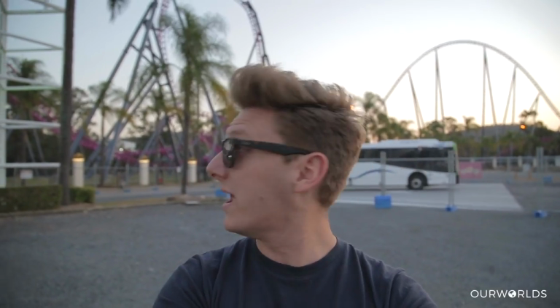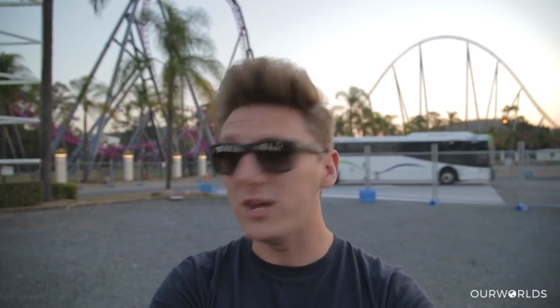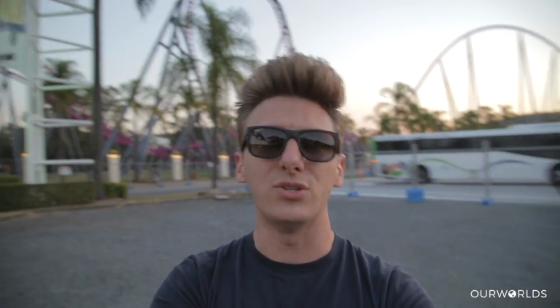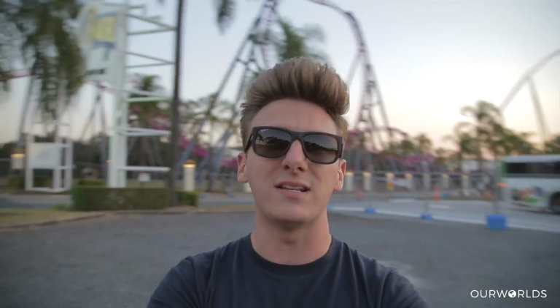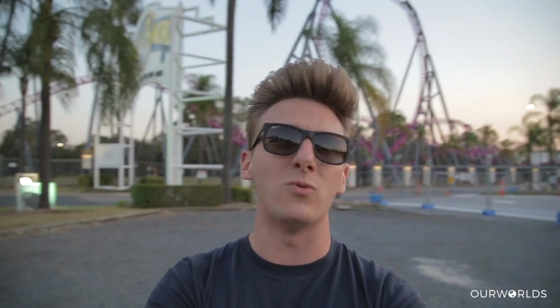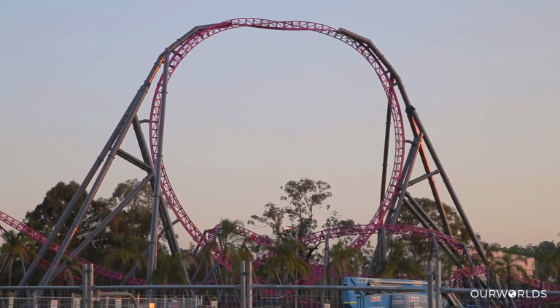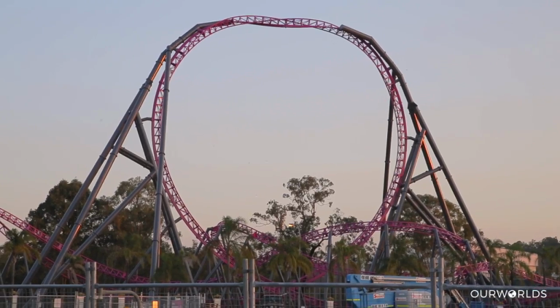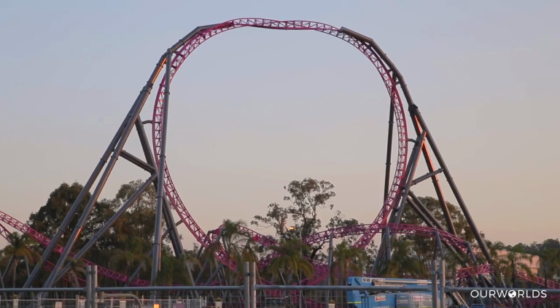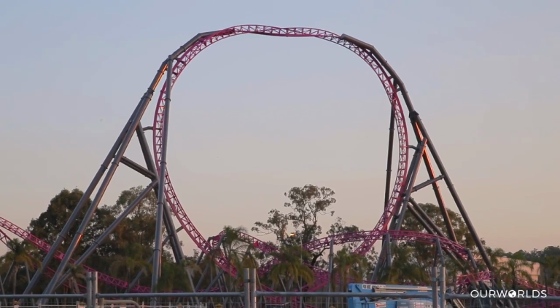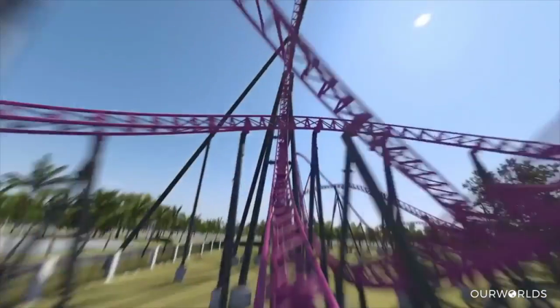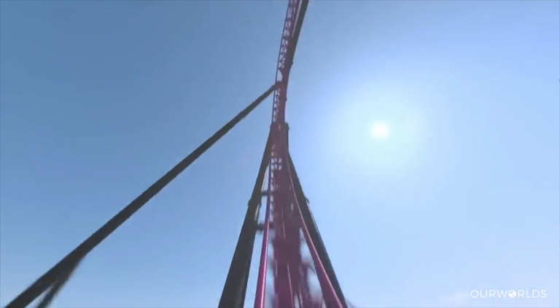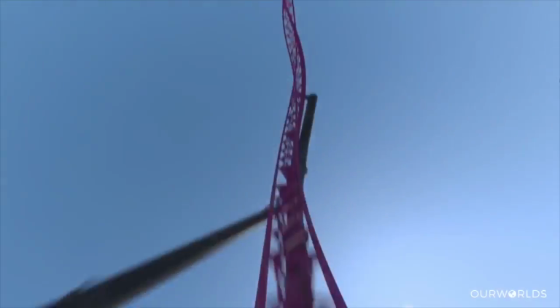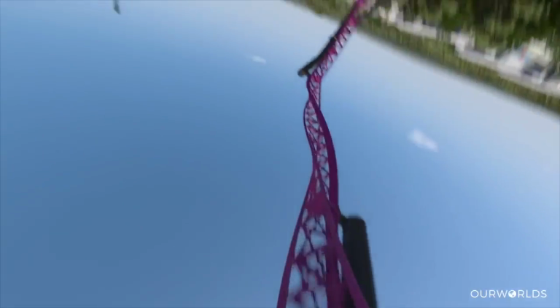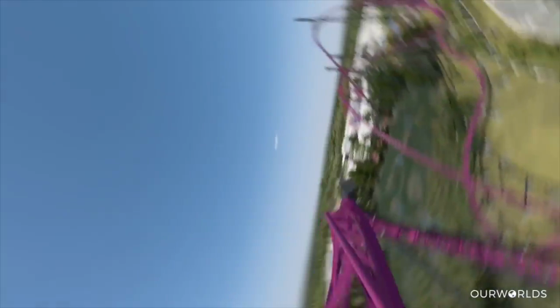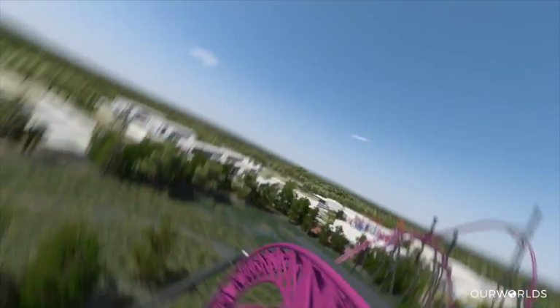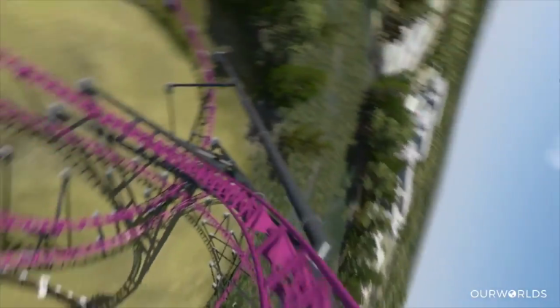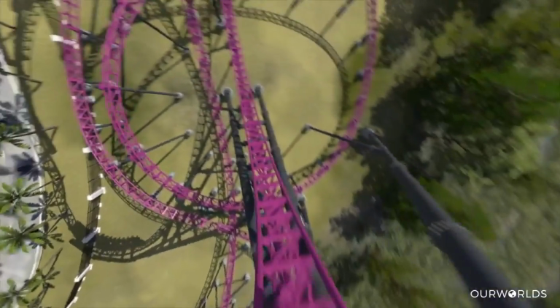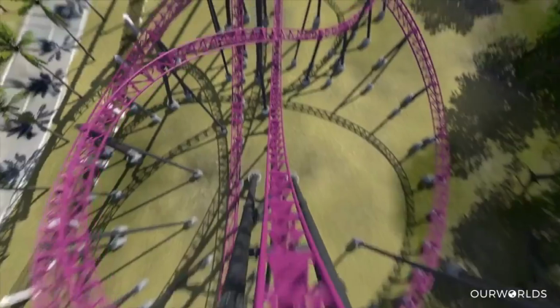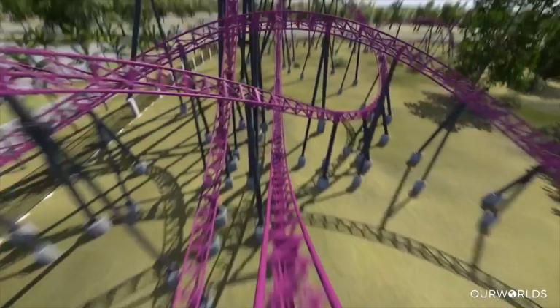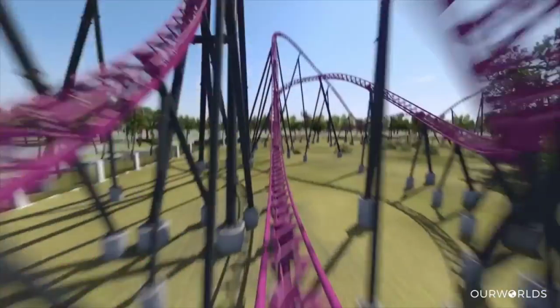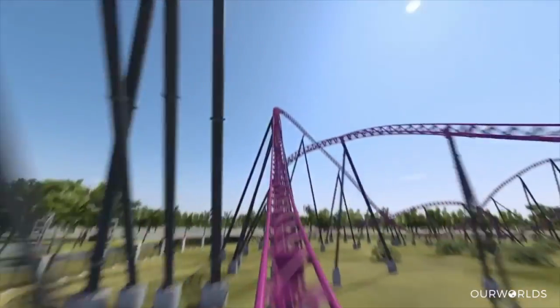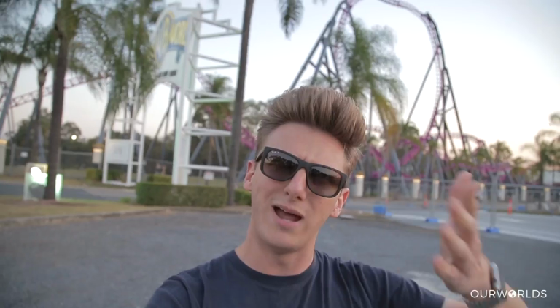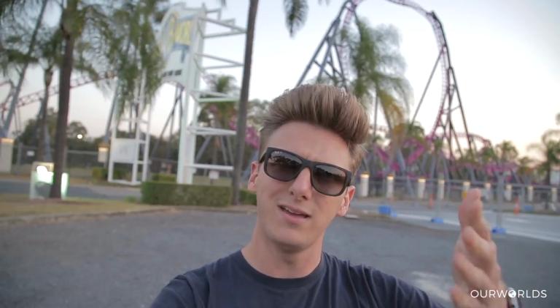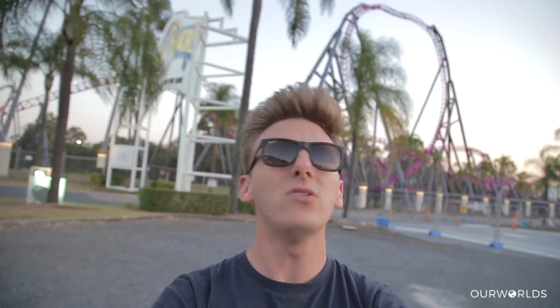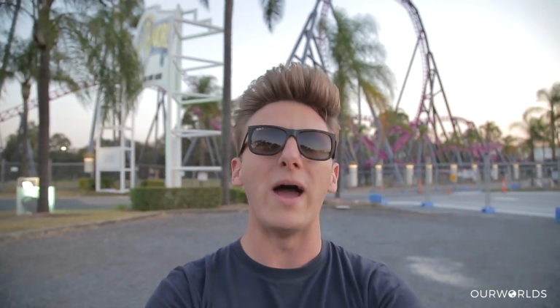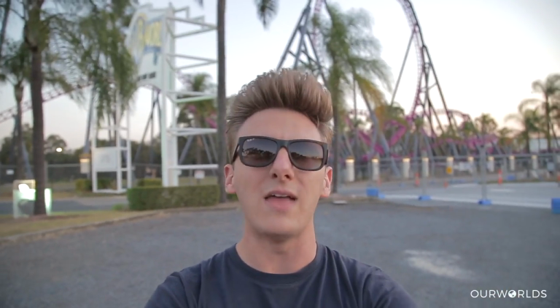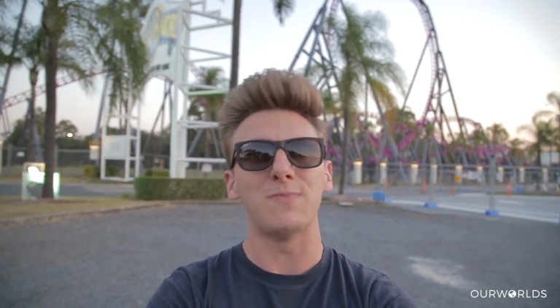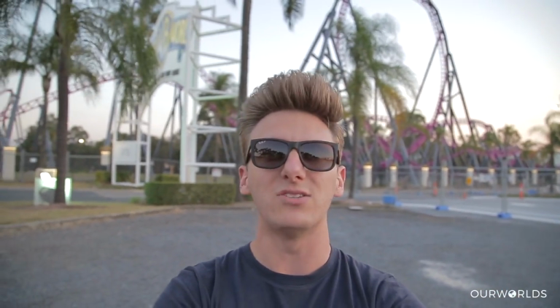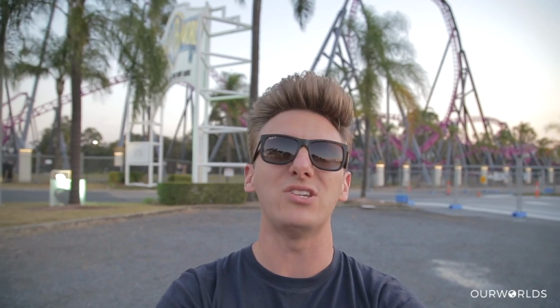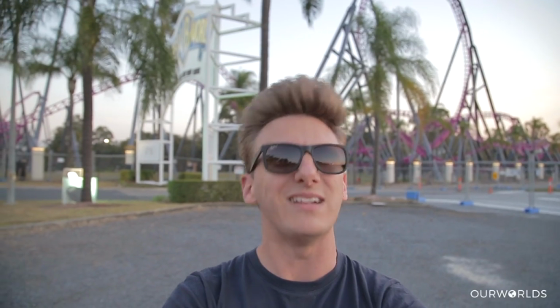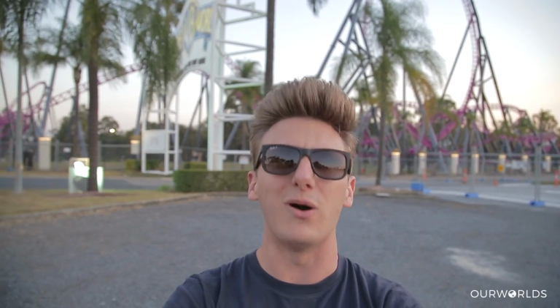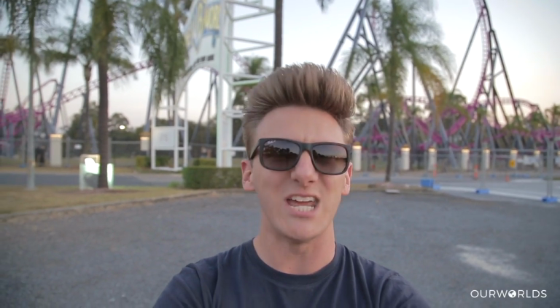From there we go into basically what is a non-inverting loop. As you go up one side, the loop actually does a full twist, and as you're at the top of the lift you're actually the right way up — you're the right way up again — and then you twist back down. So you don't actually technically ever go upside down.